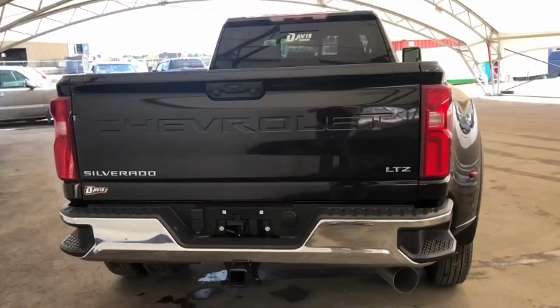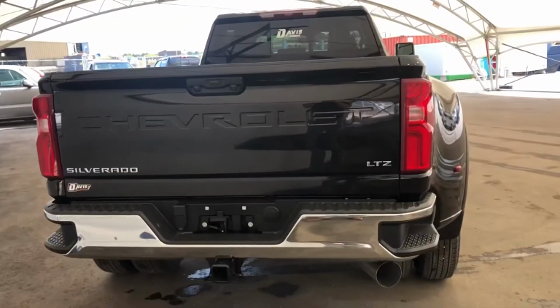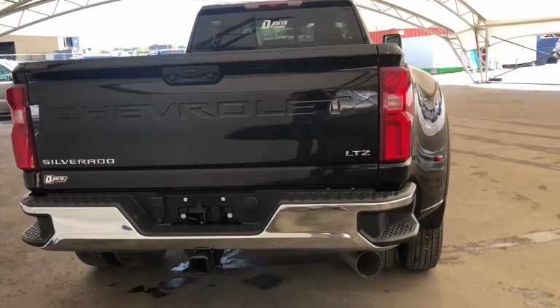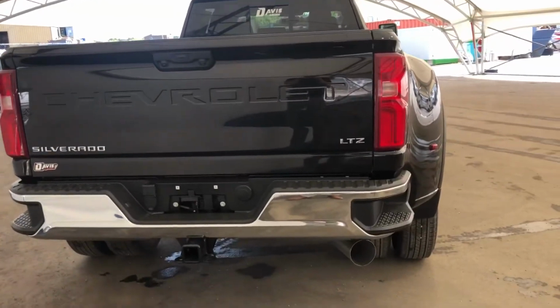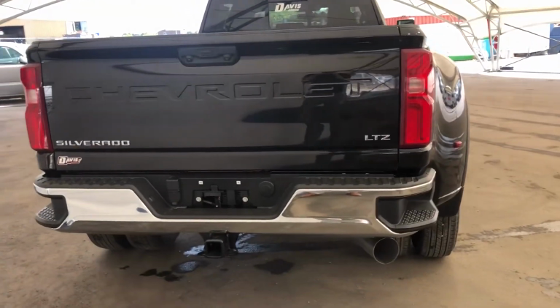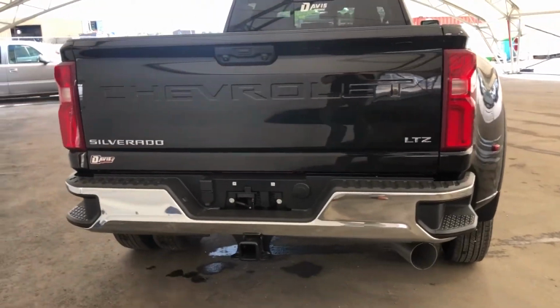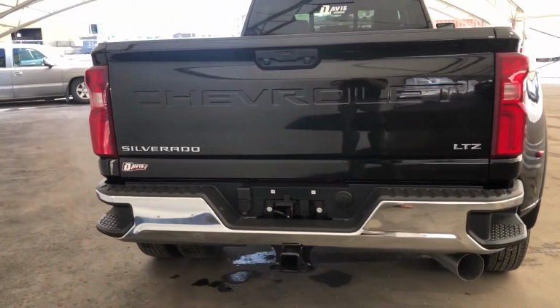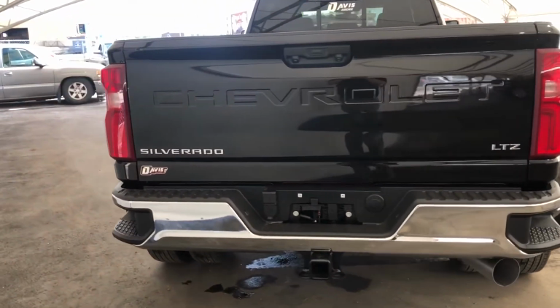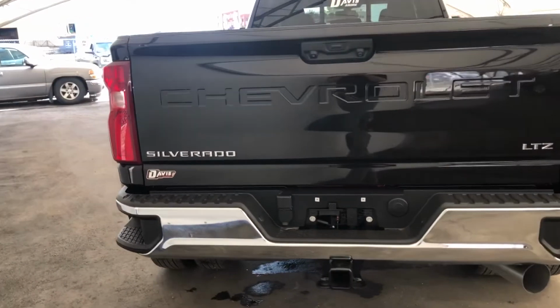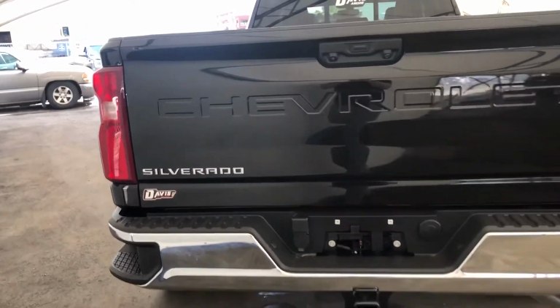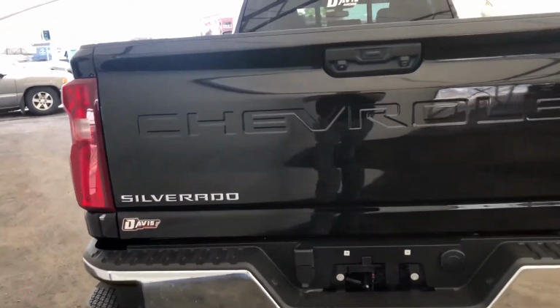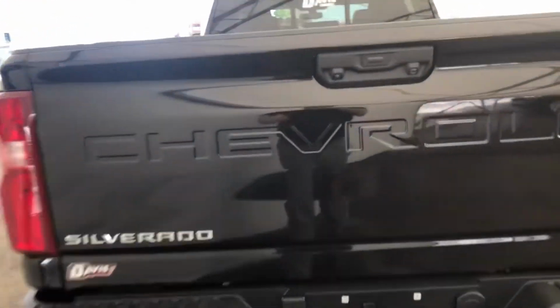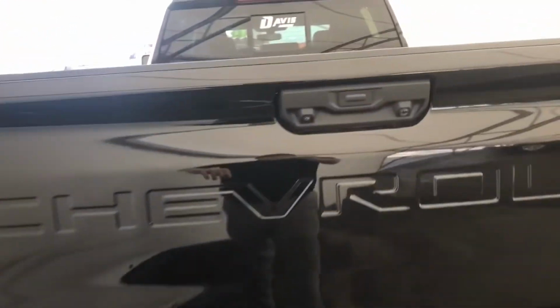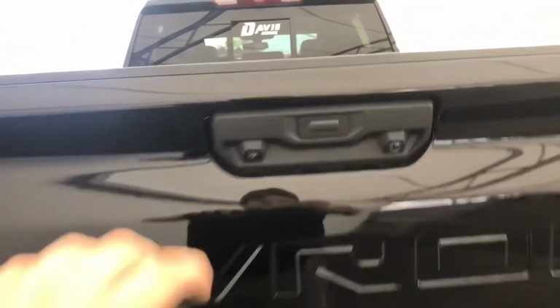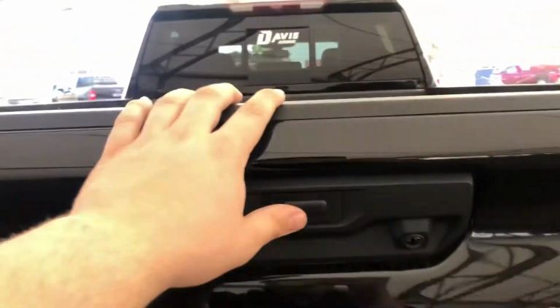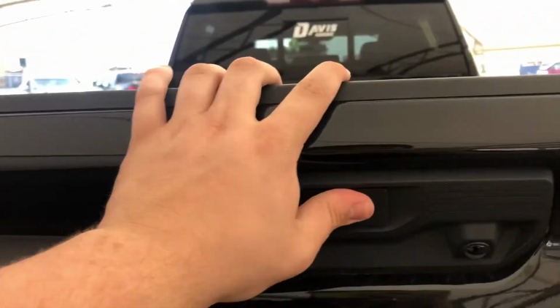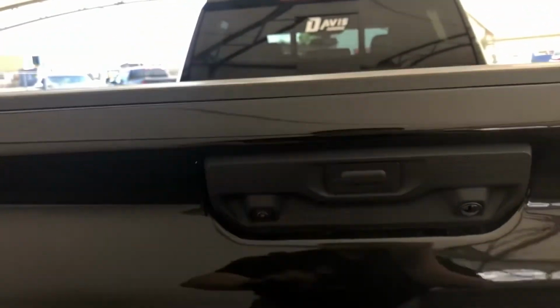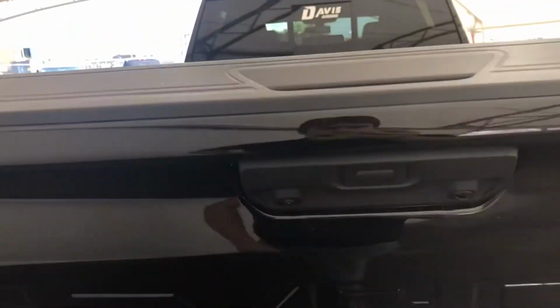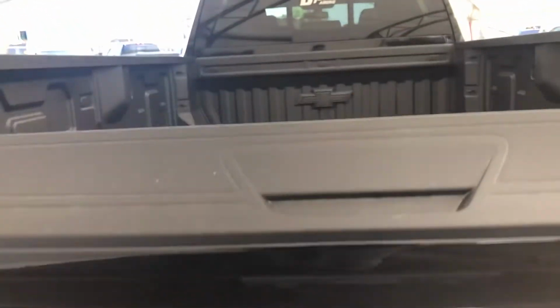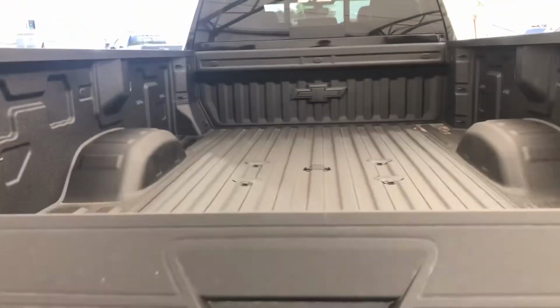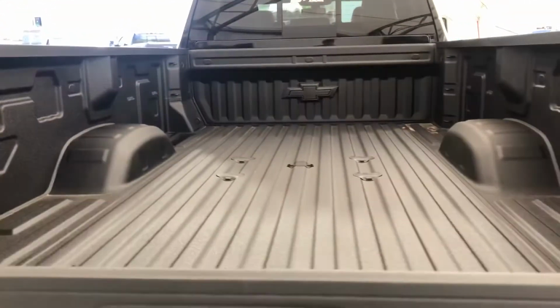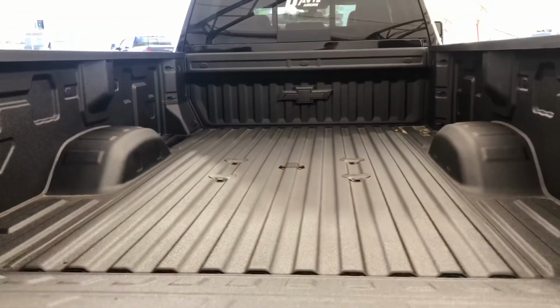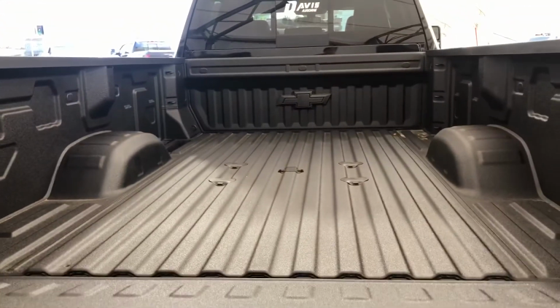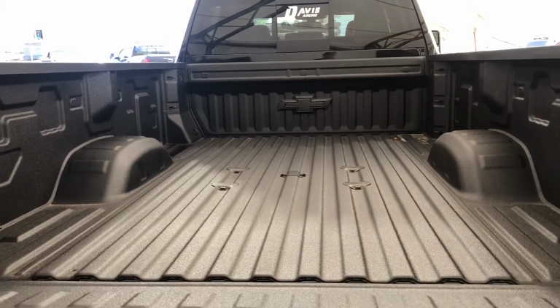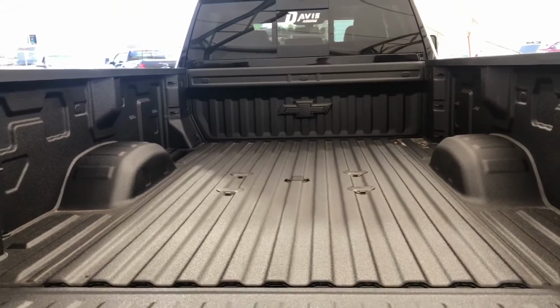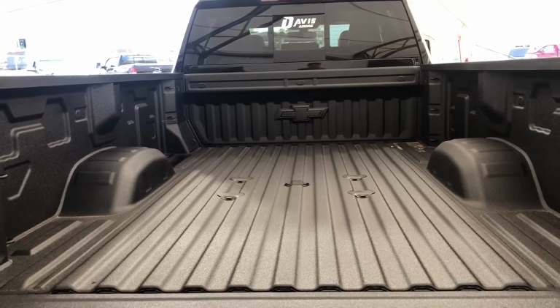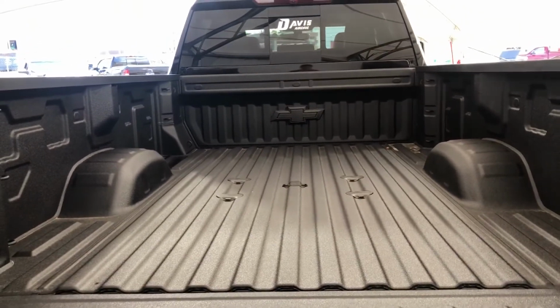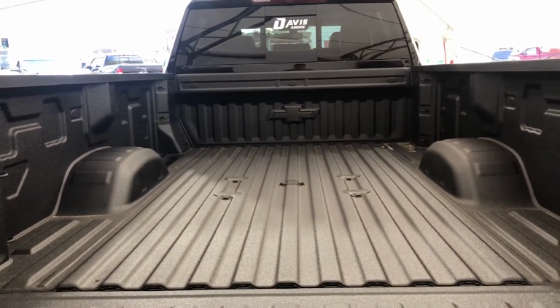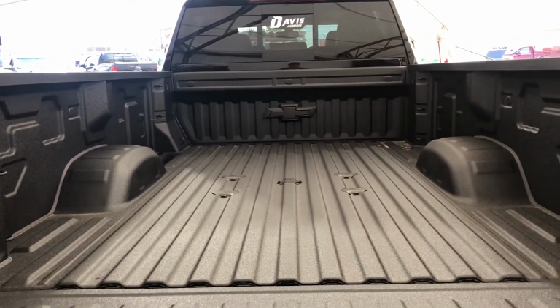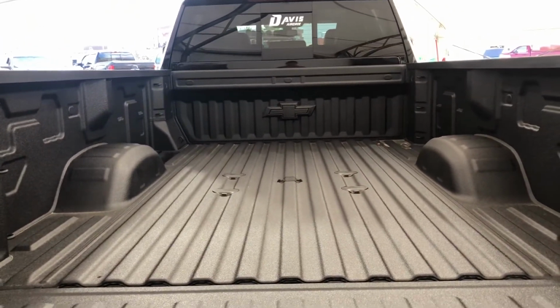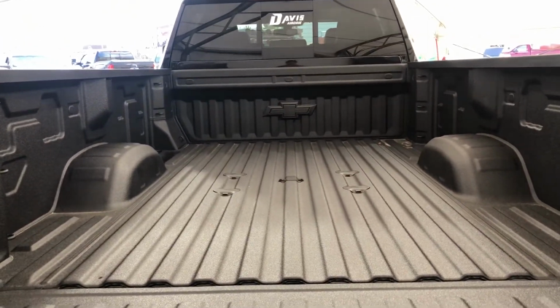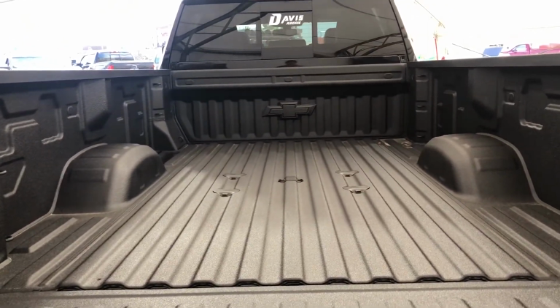In the rear, we have the corner steps, and if you pop this down, you'll see that it comes with a fifth wheel prep package as well.